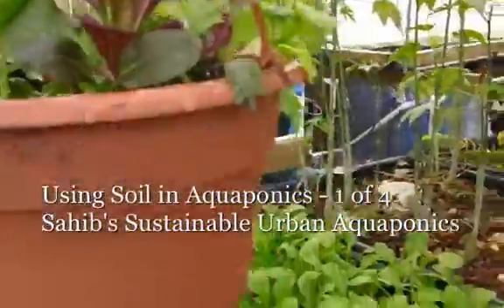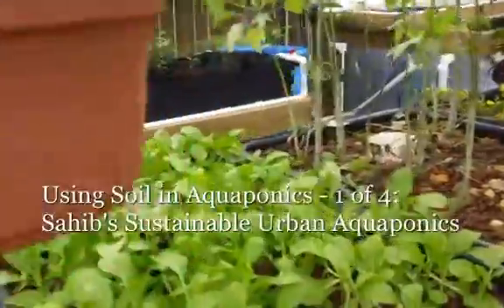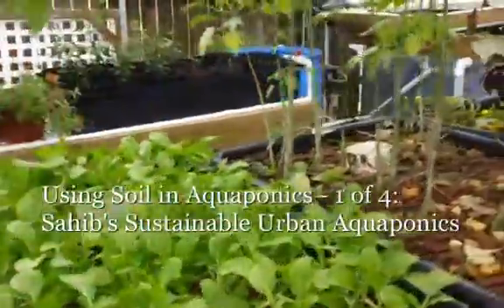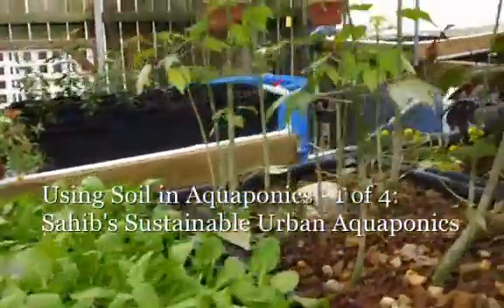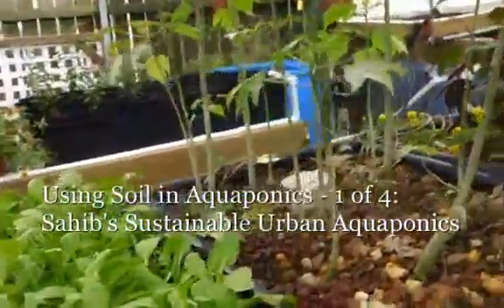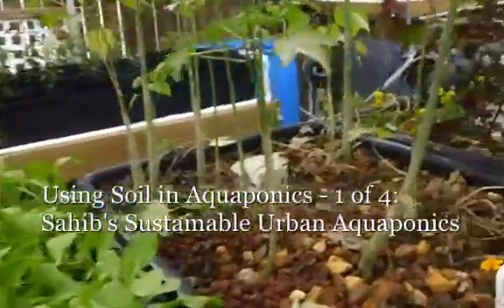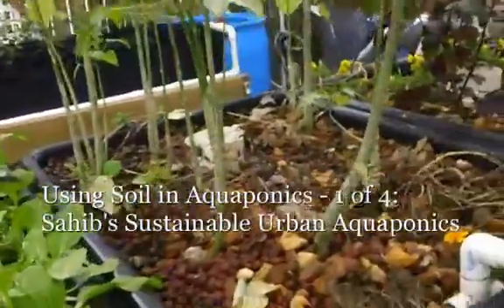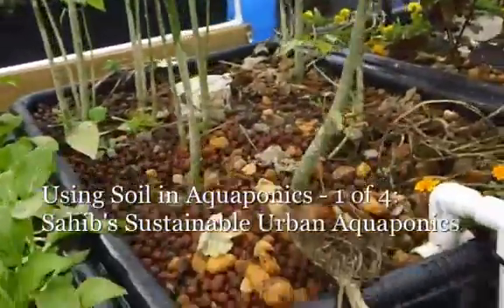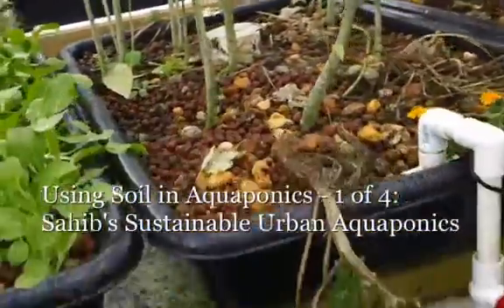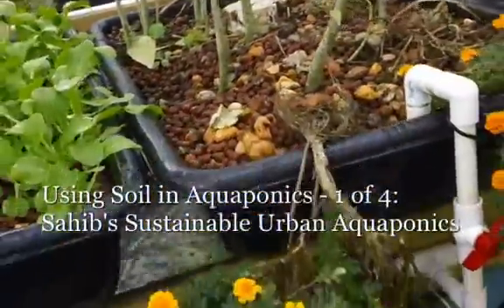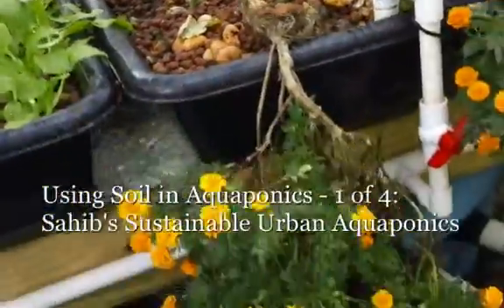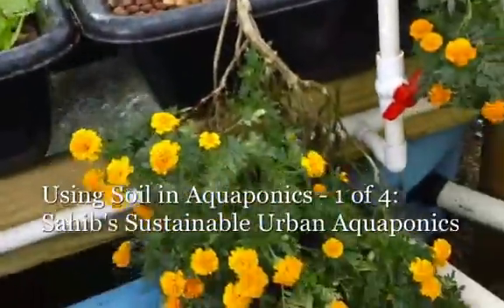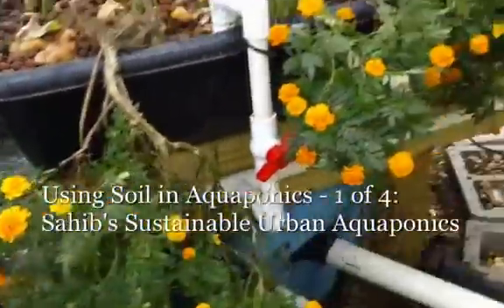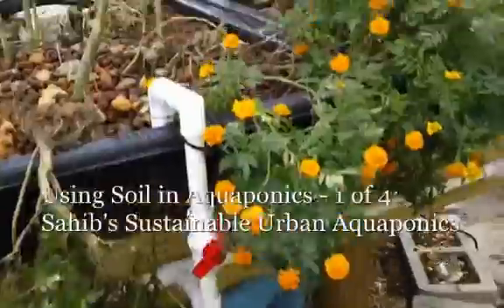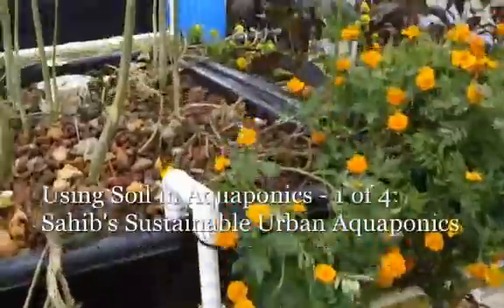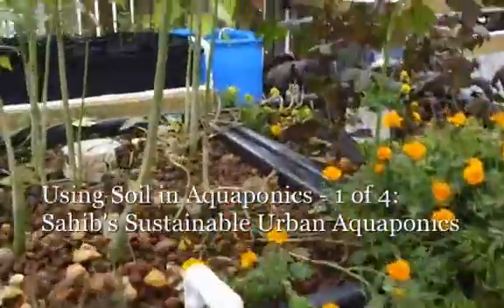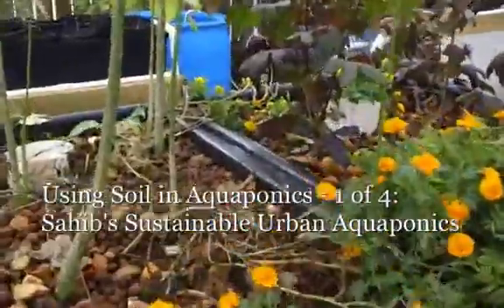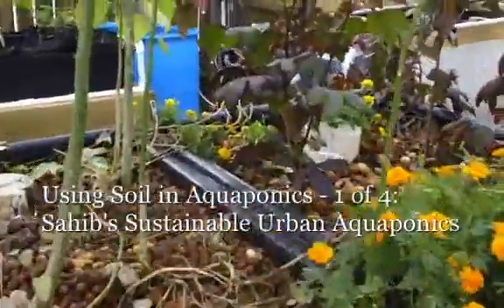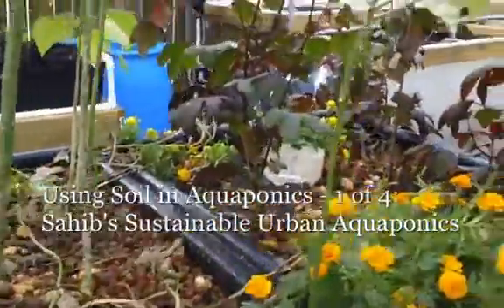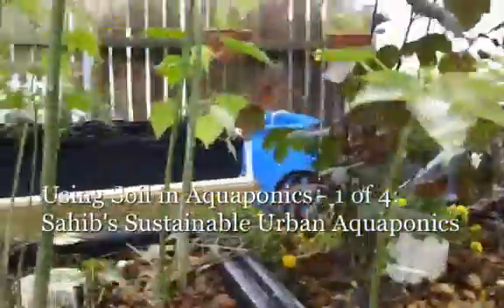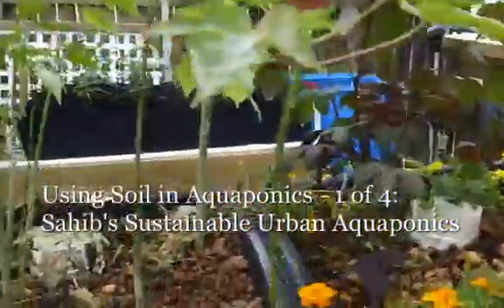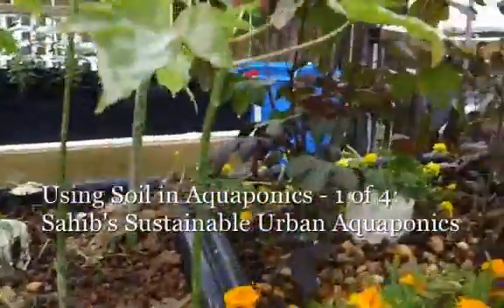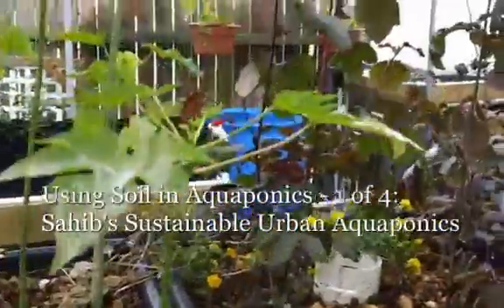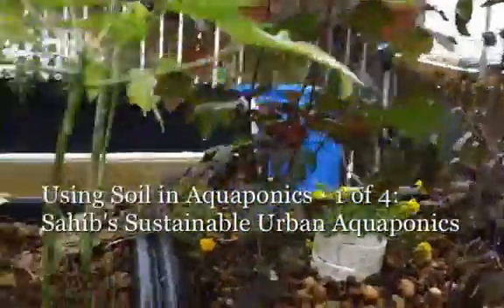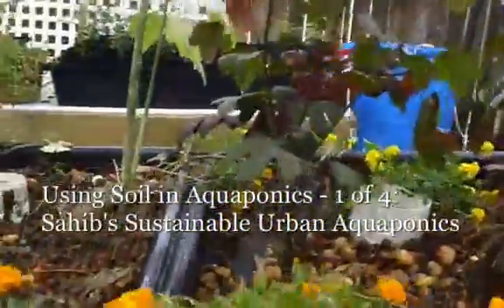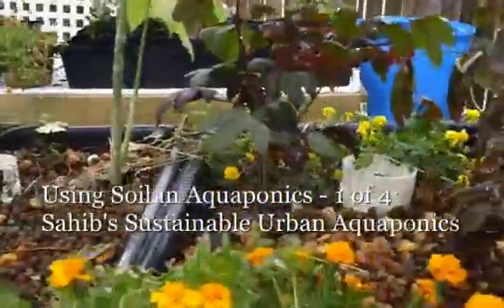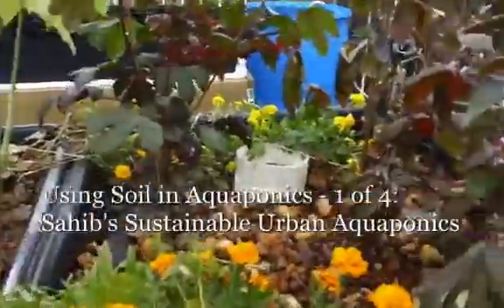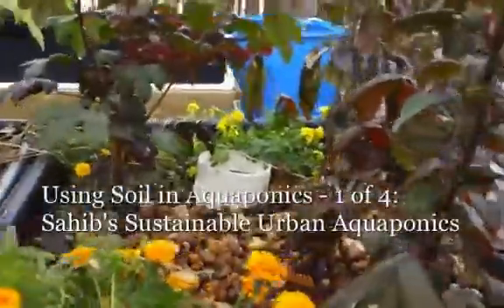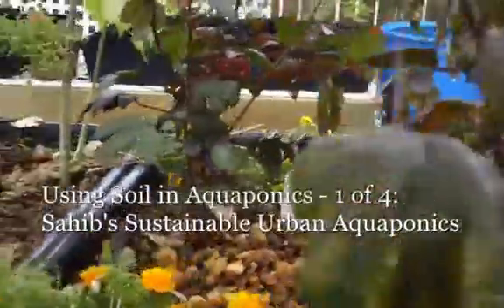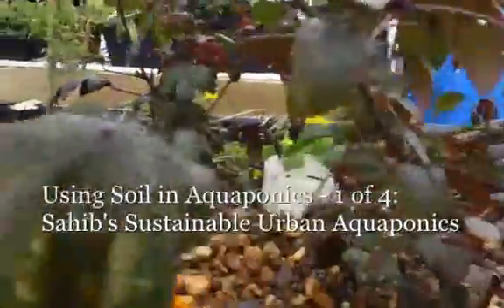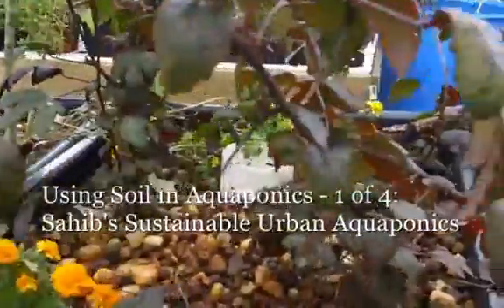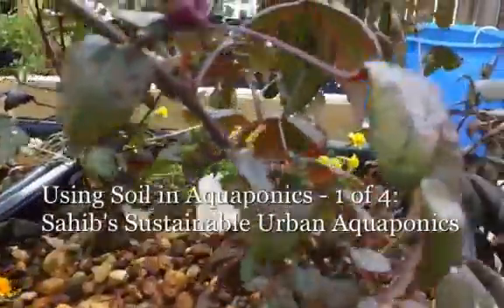Just taking a few shots as a walk-through on the growth that we have. Here I'm taking a picture of the five media beds that we put over the koi pond.